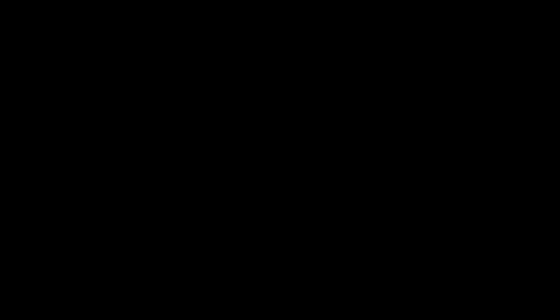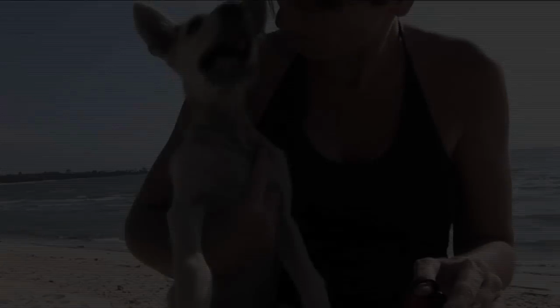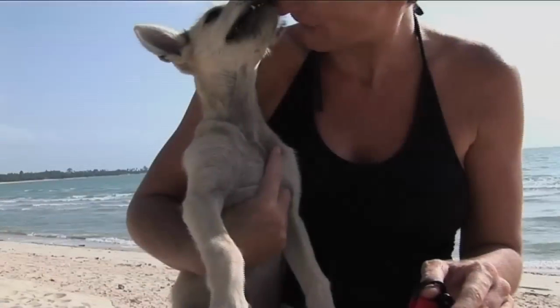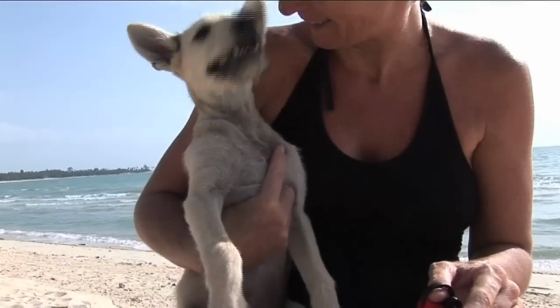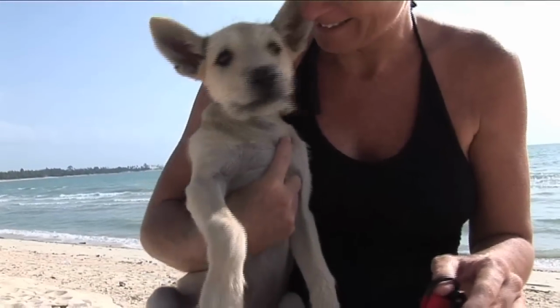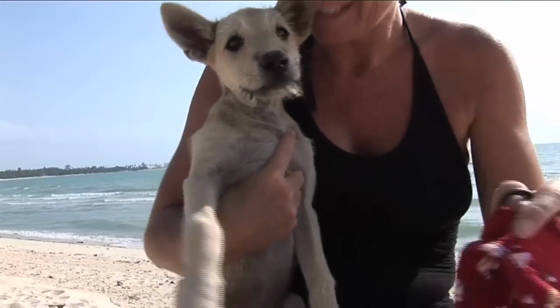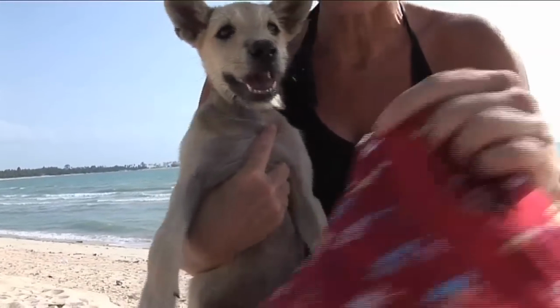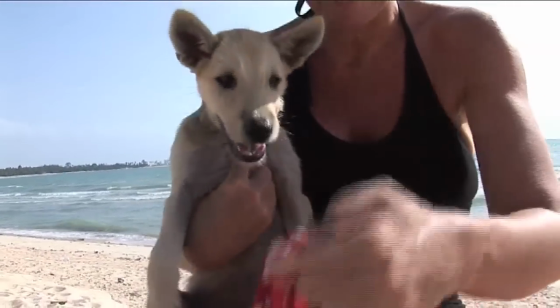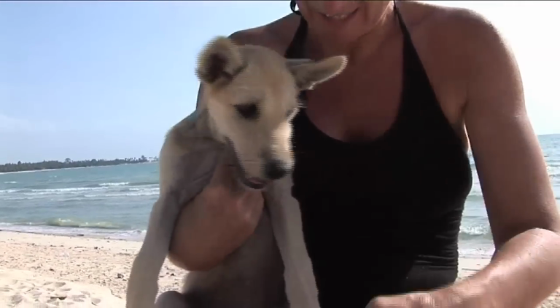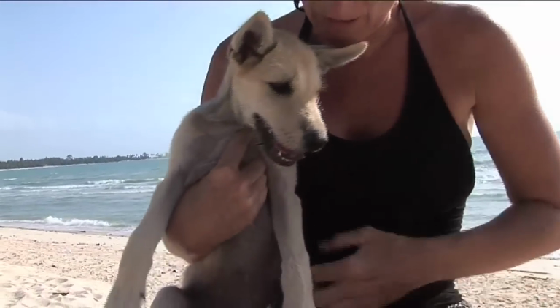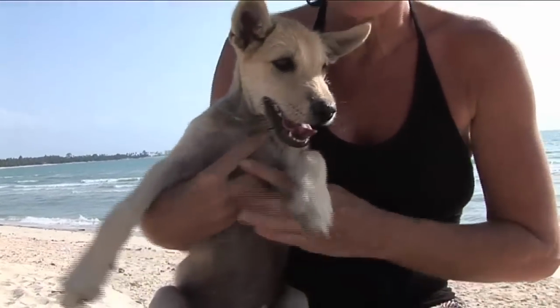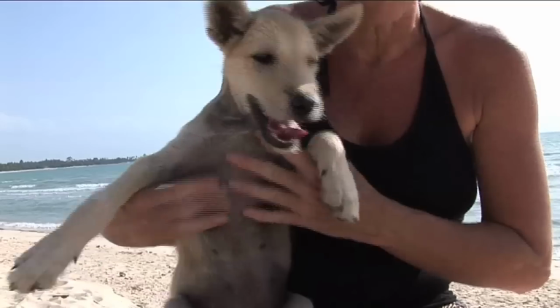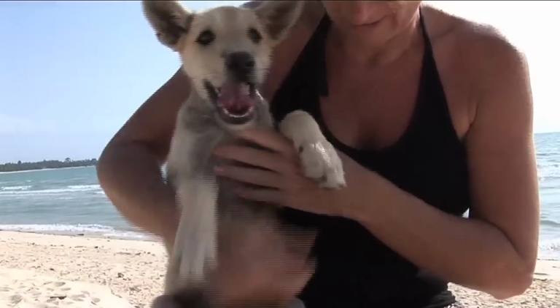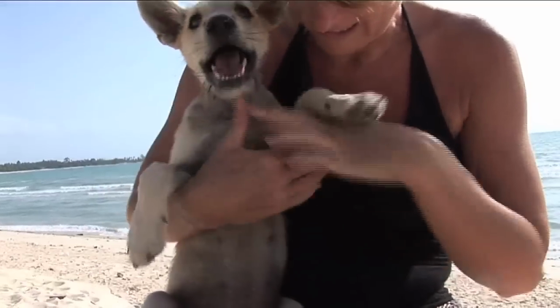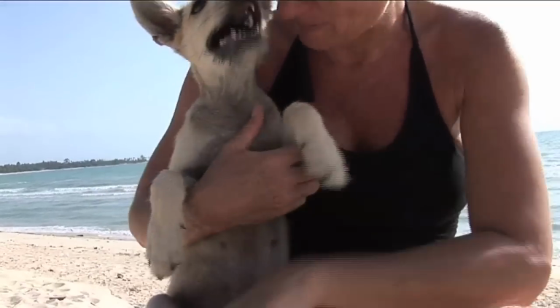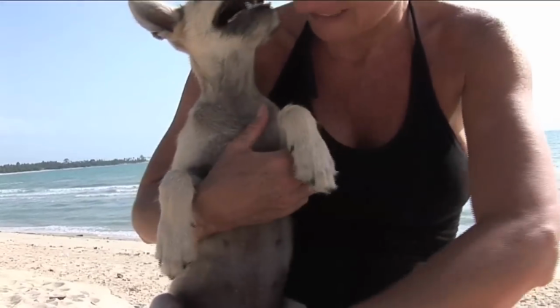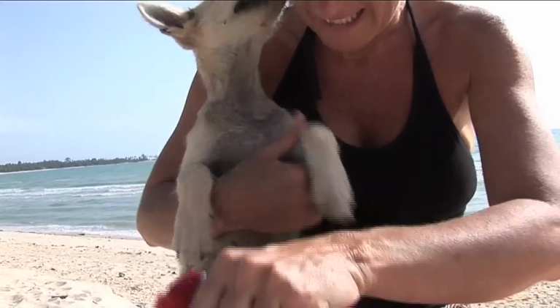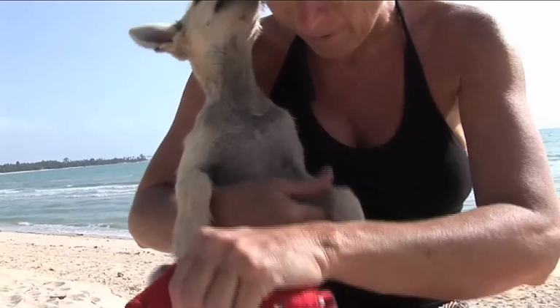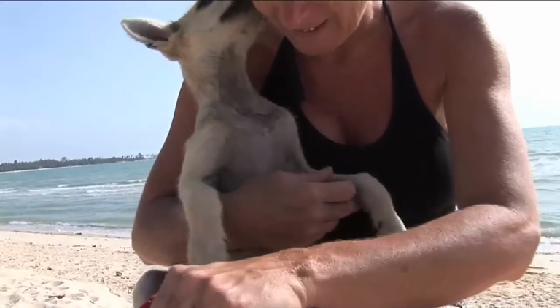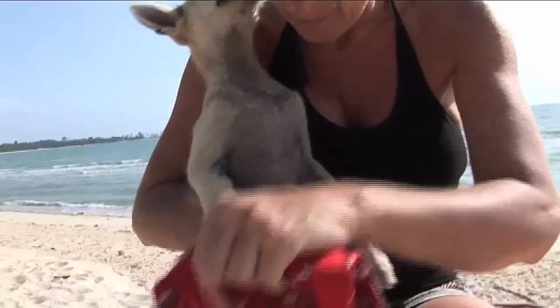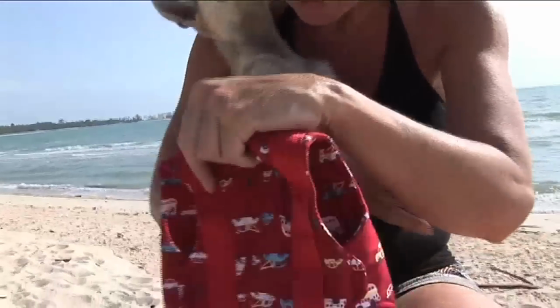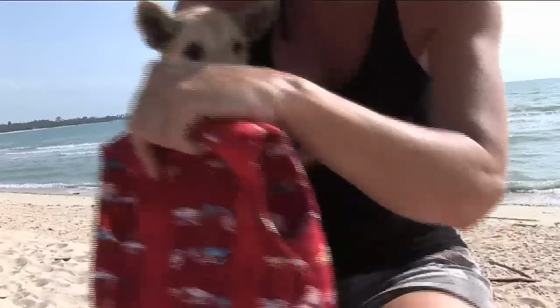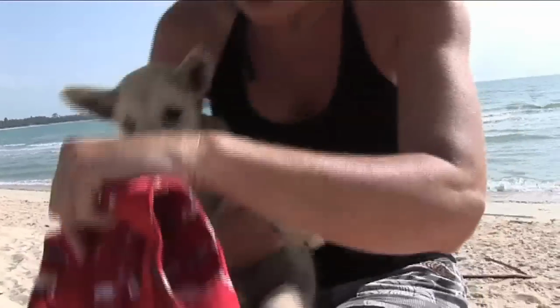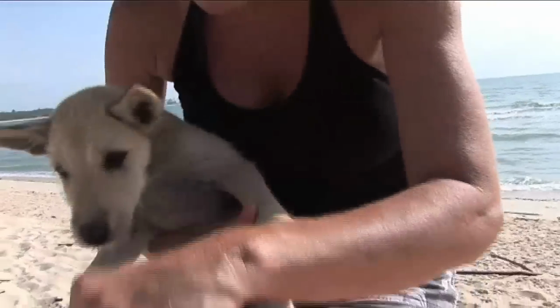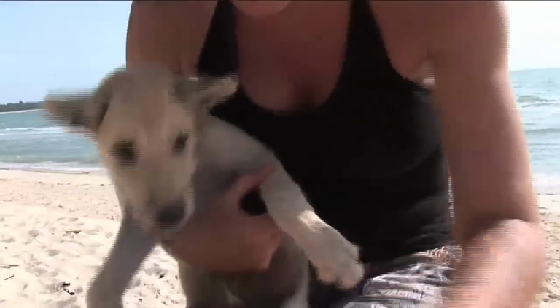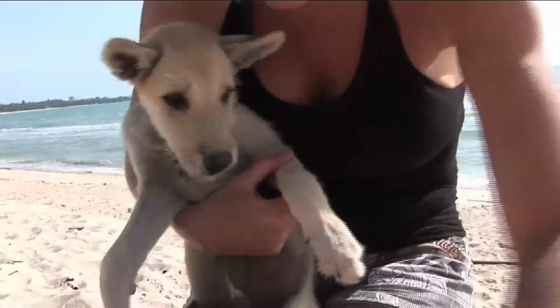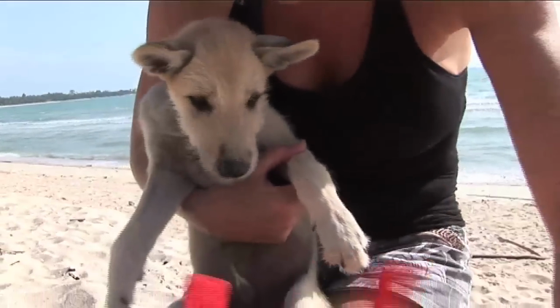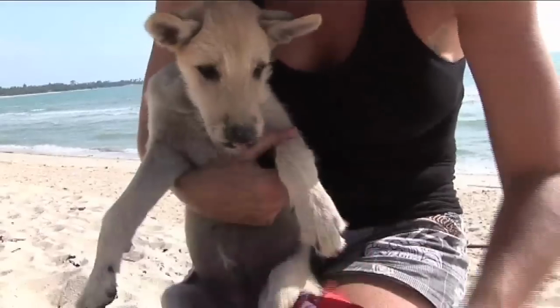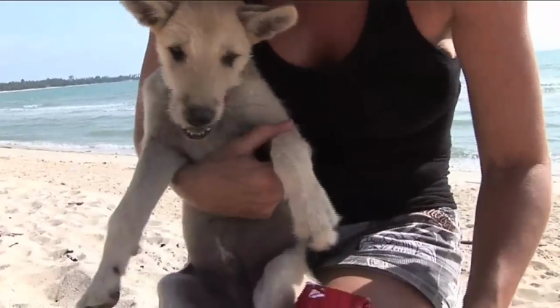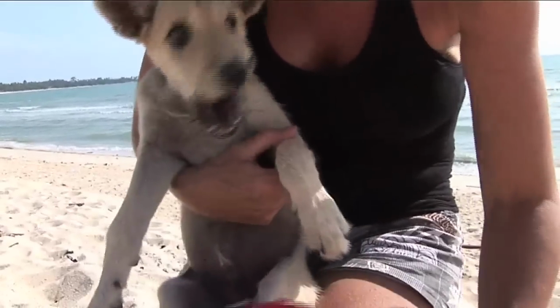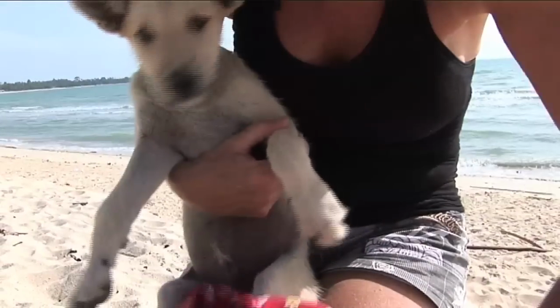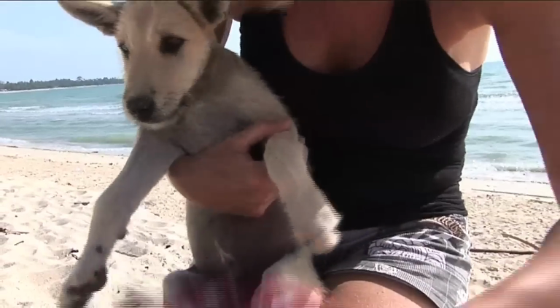Meet Jake. This is Jake. He's 12 weeks old. He's going to get a bit bigger than he is now. We're just going to take him for a little walk in a DogsLife carrier, and if he's lucky, a motorbike ride.